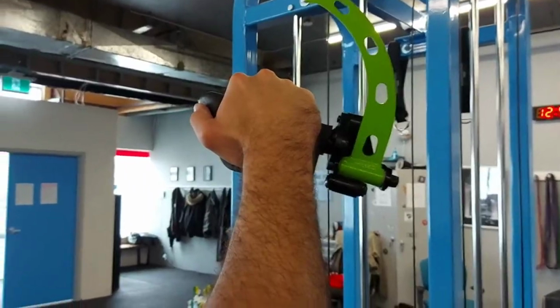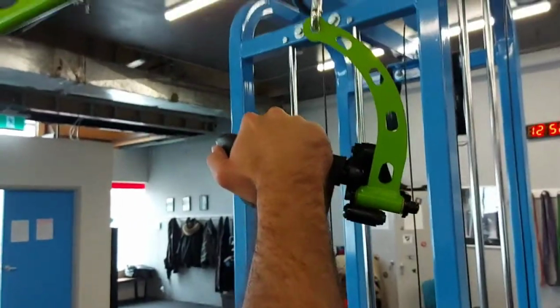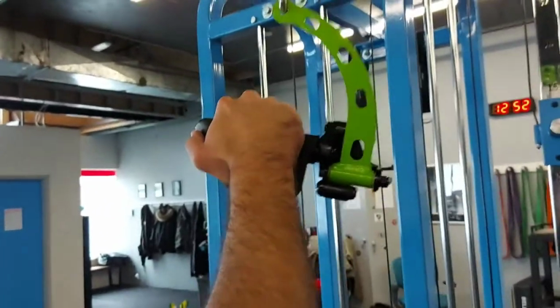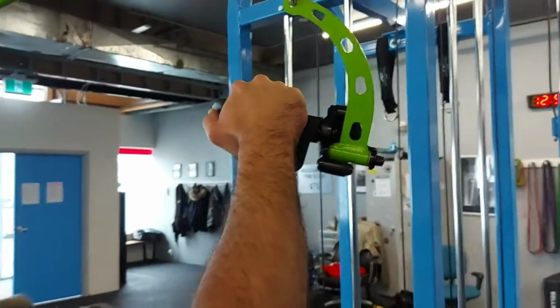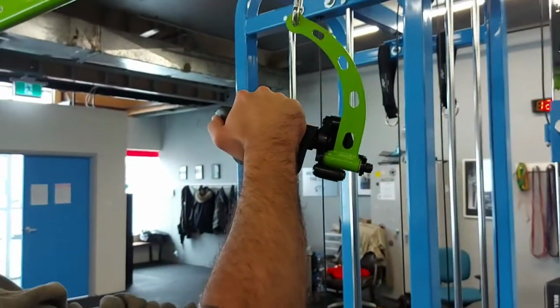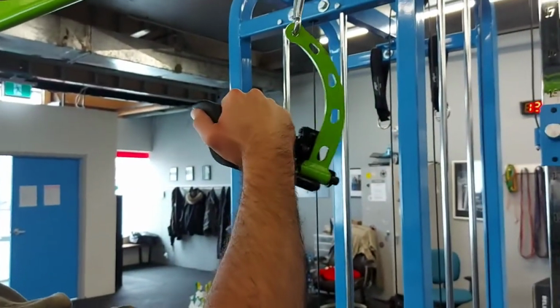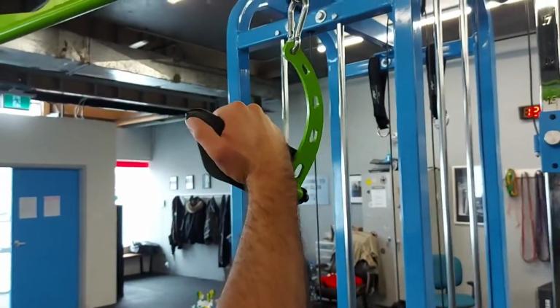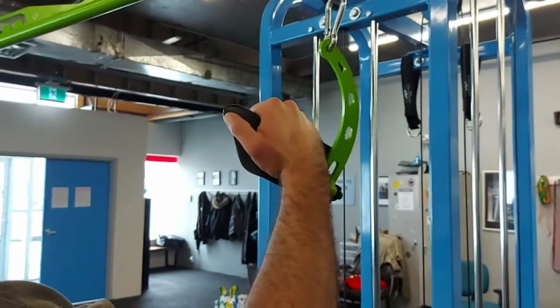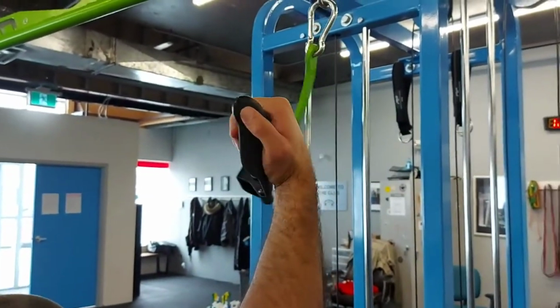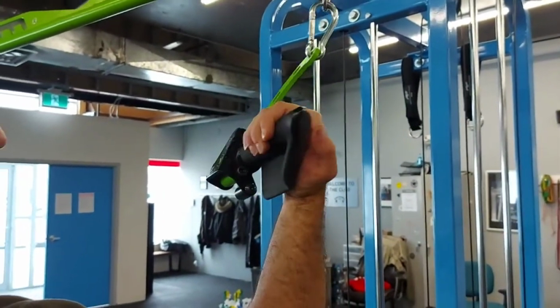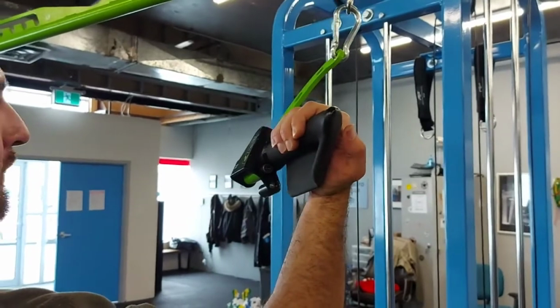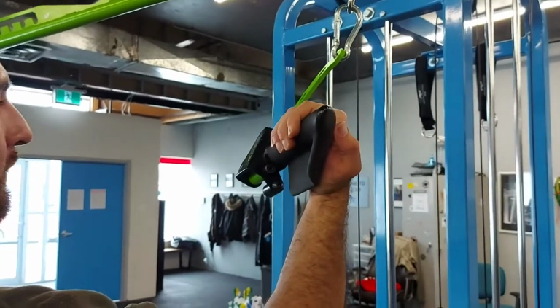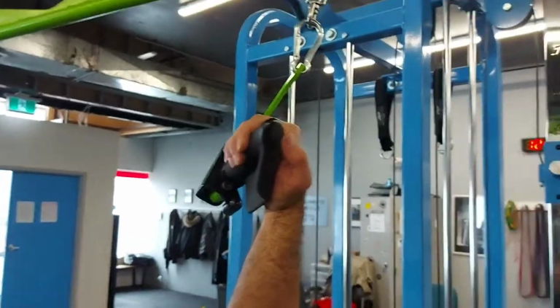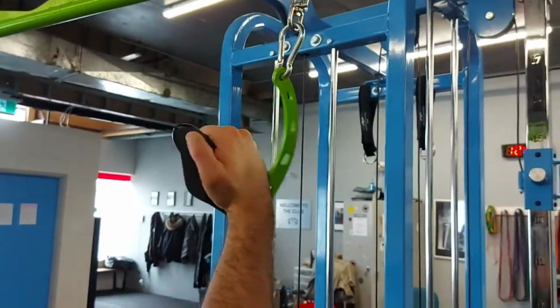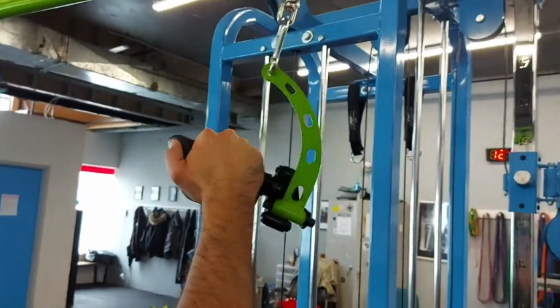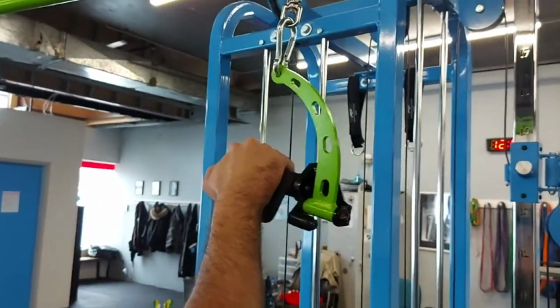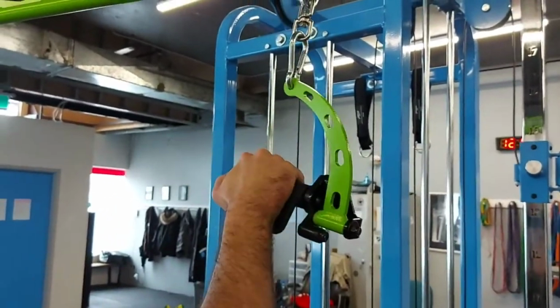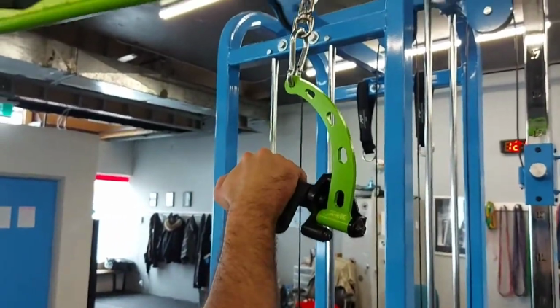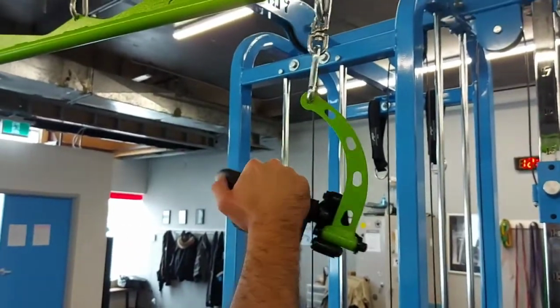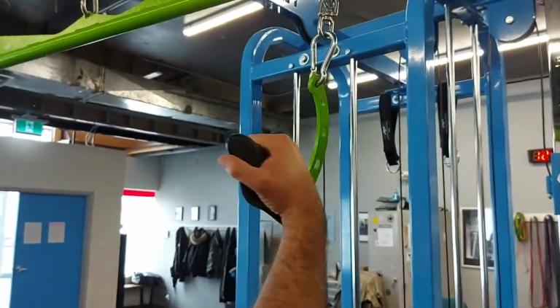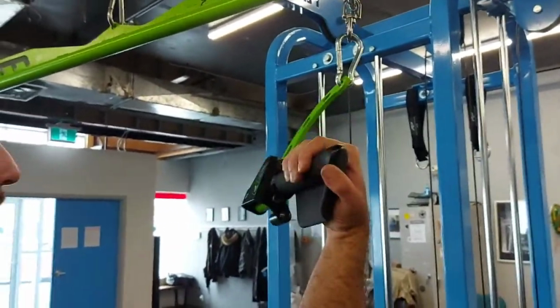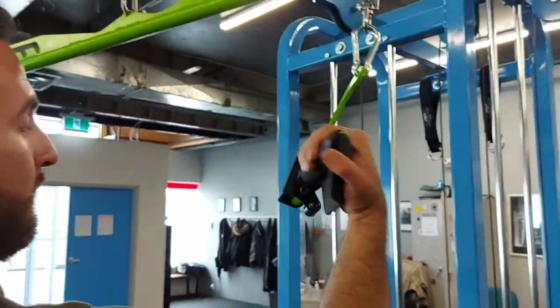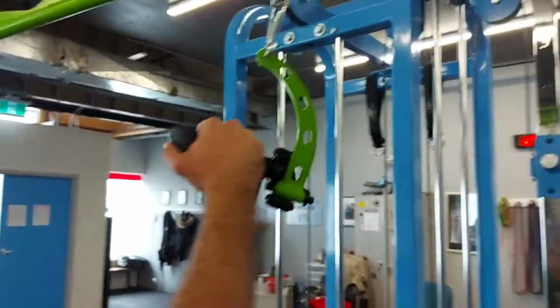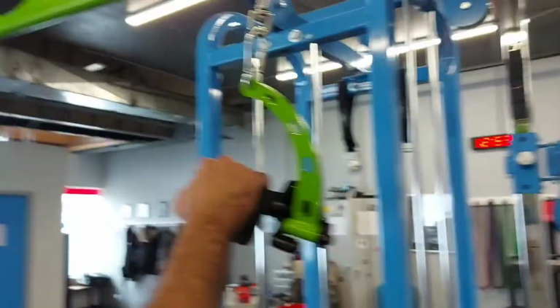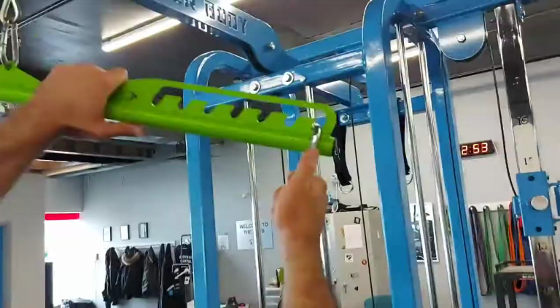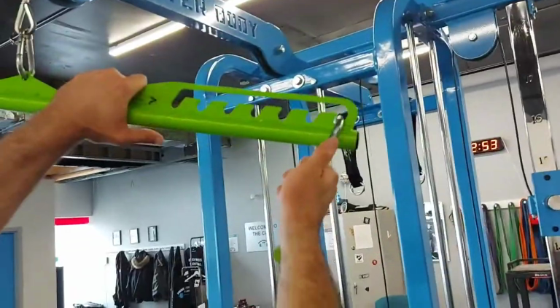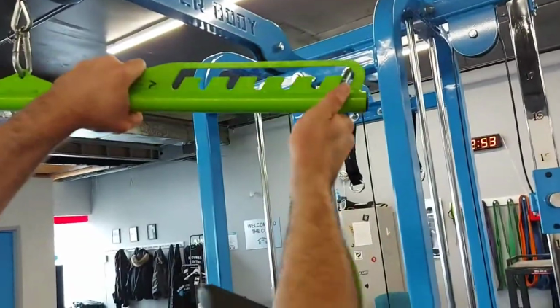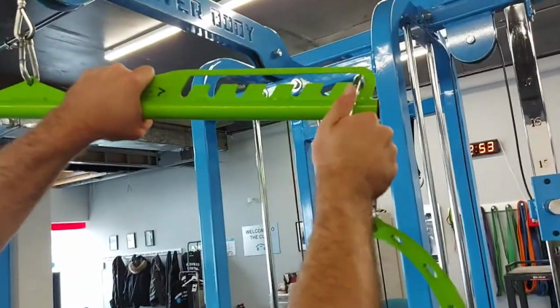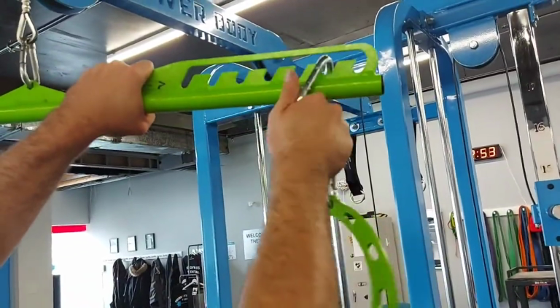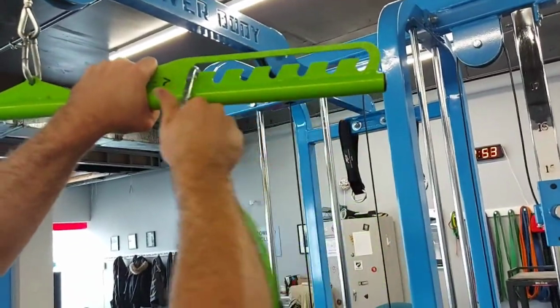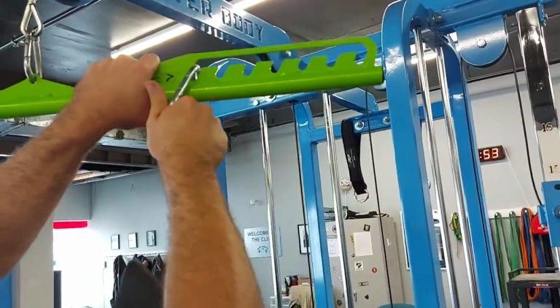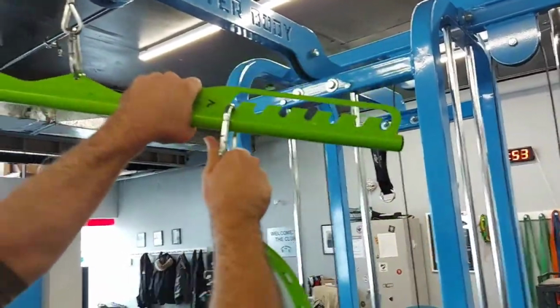Next we have the right handle. I'm showing you the motion from supinated to pronated. With the ease of the prime handle, you can rotate easily and it takes a lot of strain off your wrists when going through your motions.